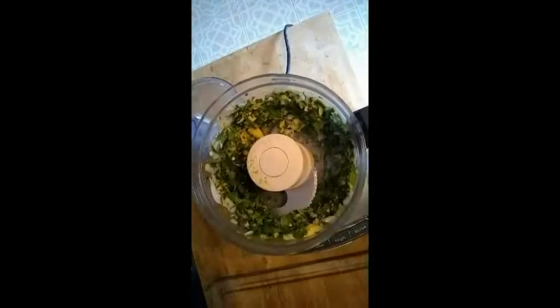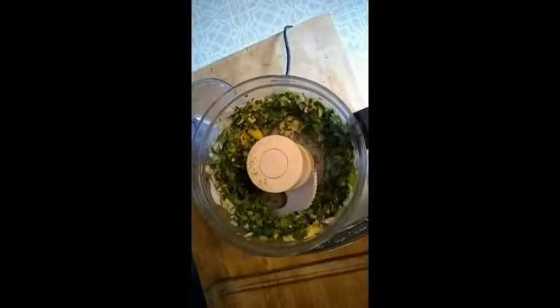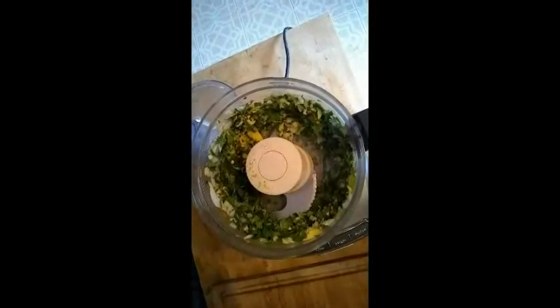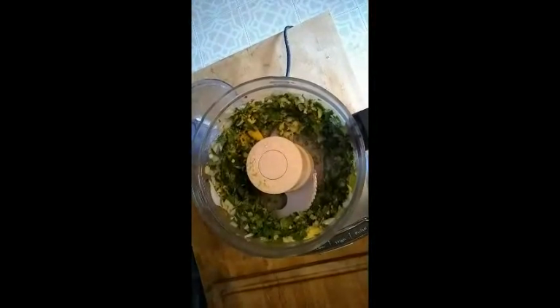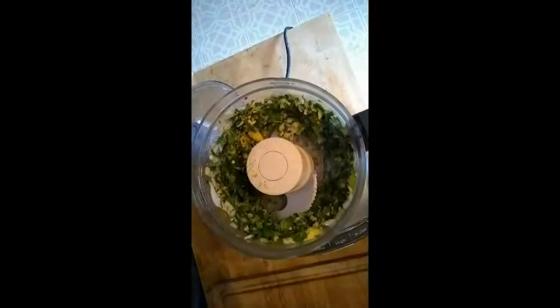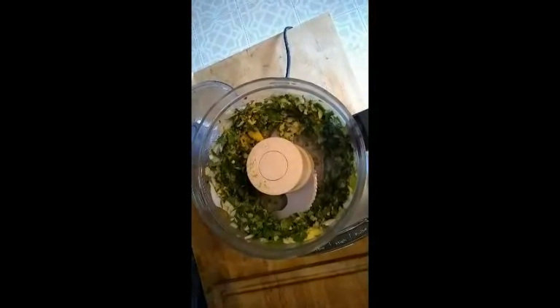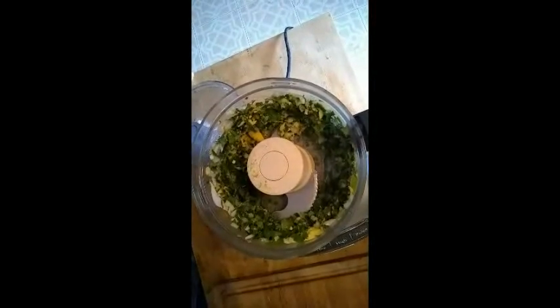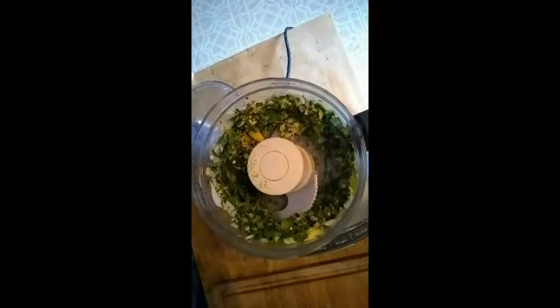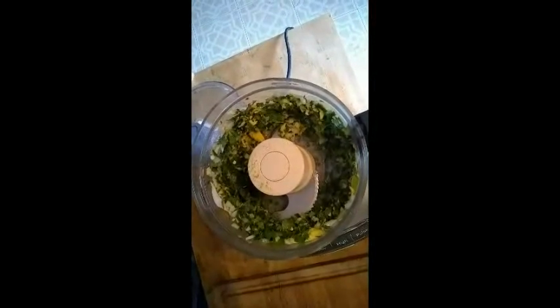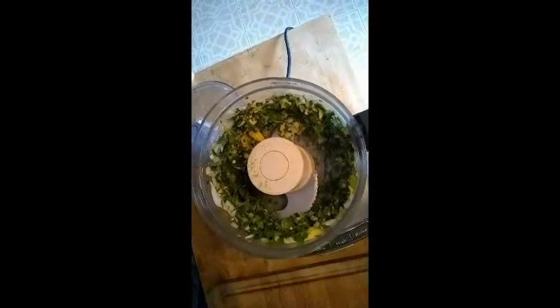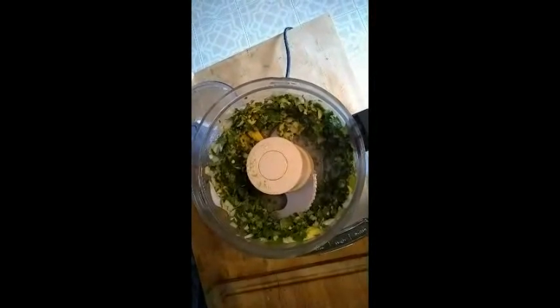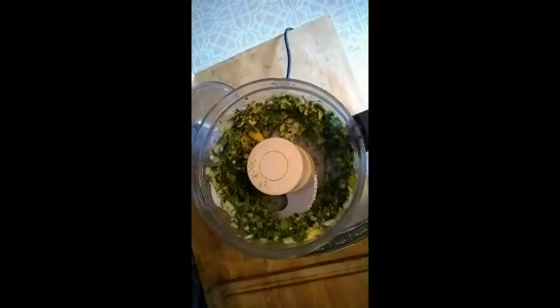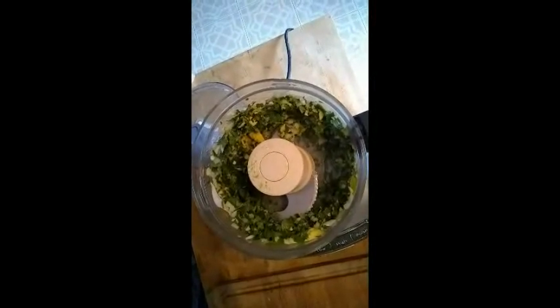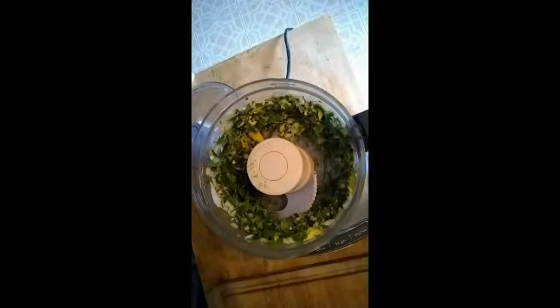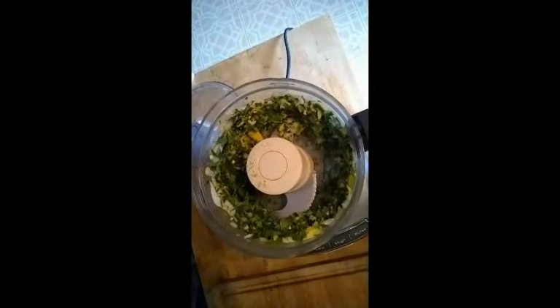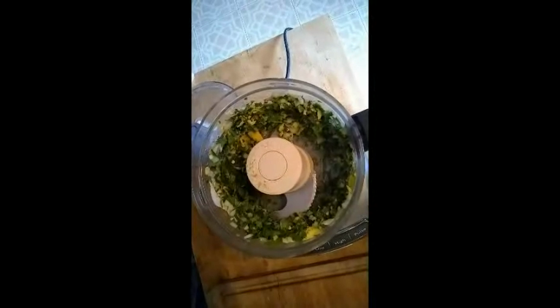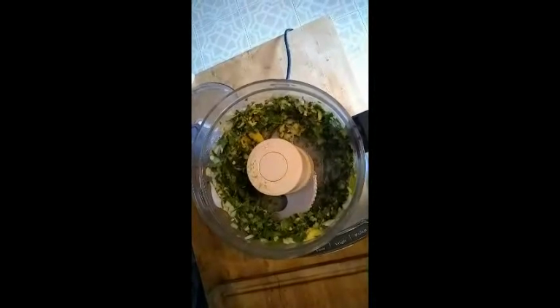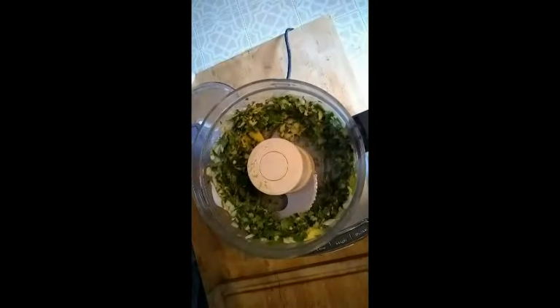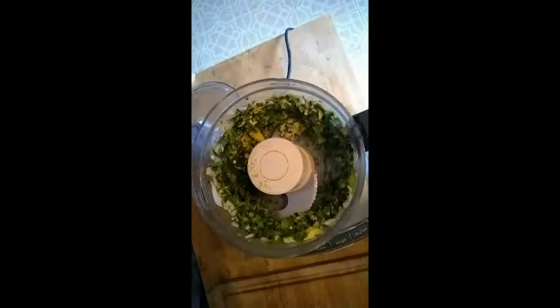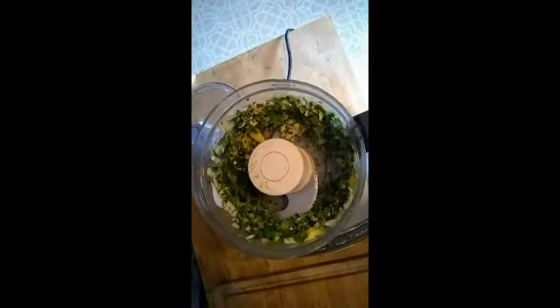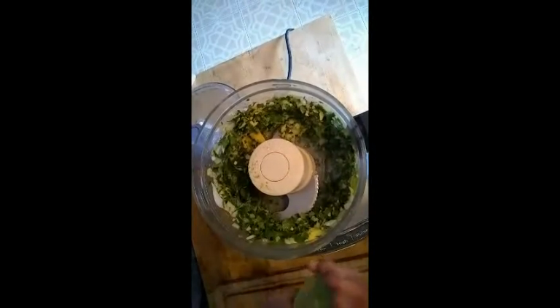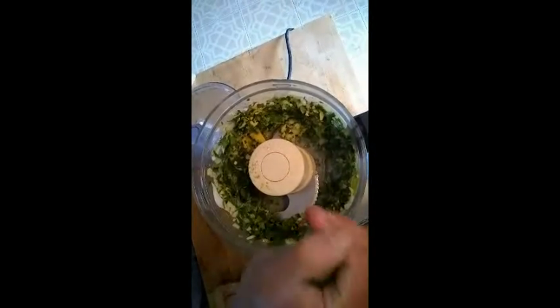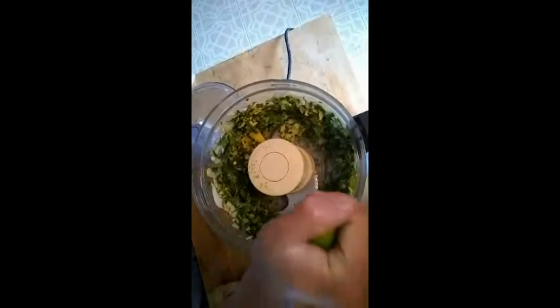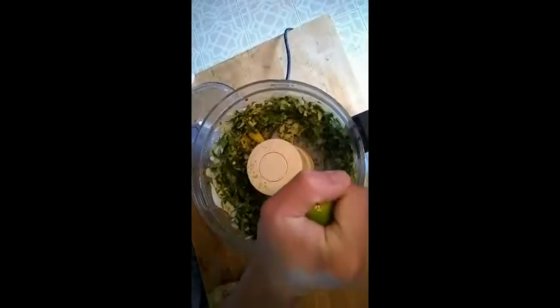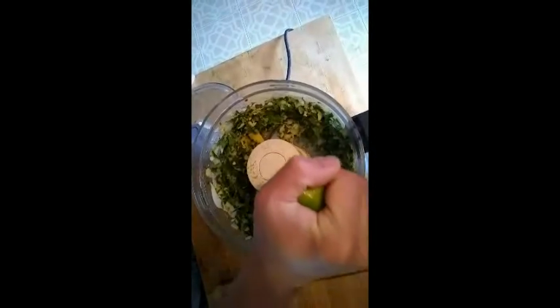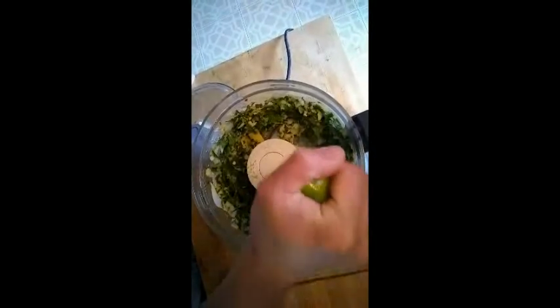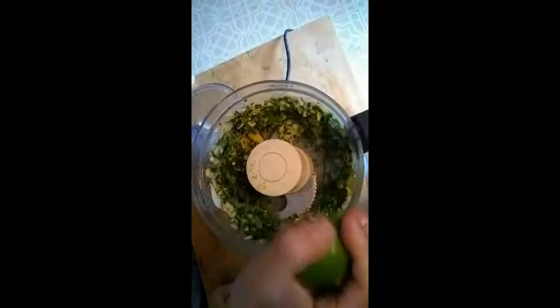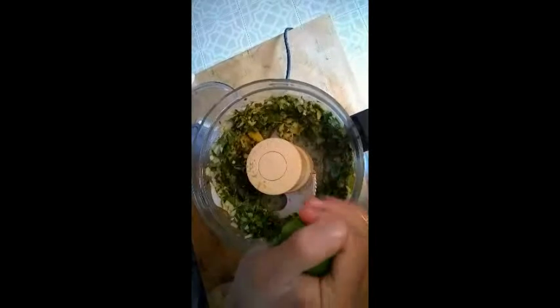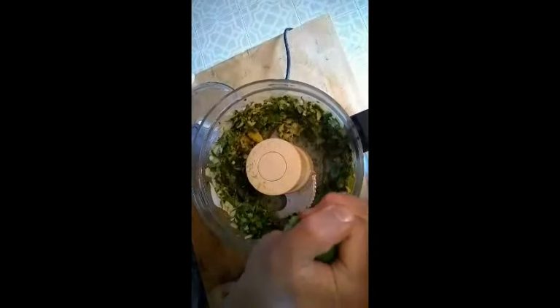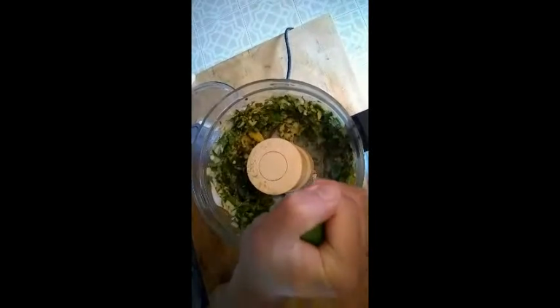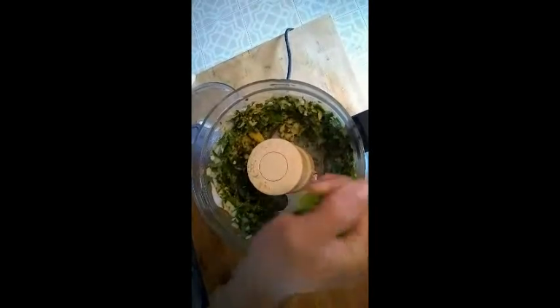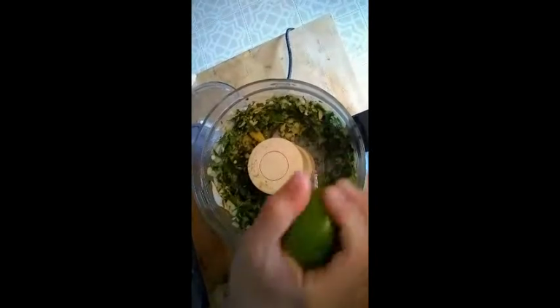So we've blended all of our cilantro, basil, and other ingredients together without the lime juice, just until it's a little chunky. And then we're going to add in the juice of two limes.